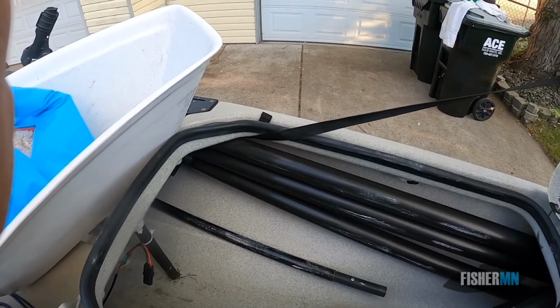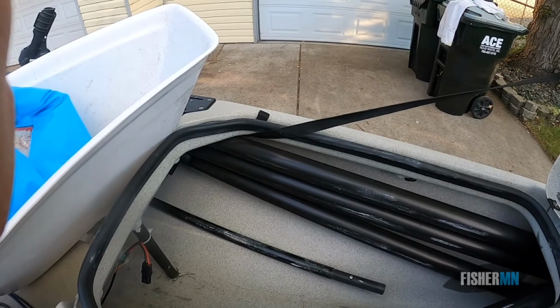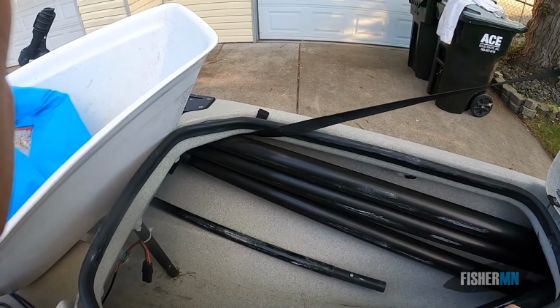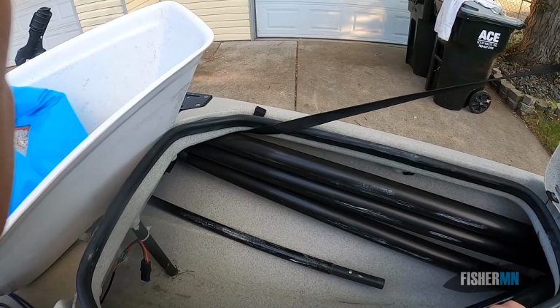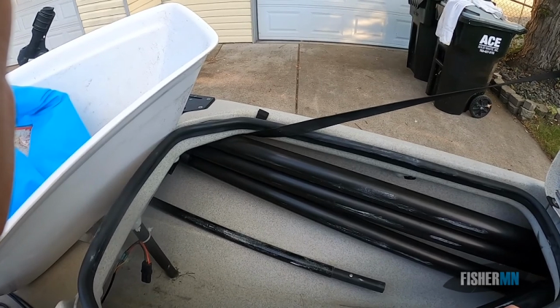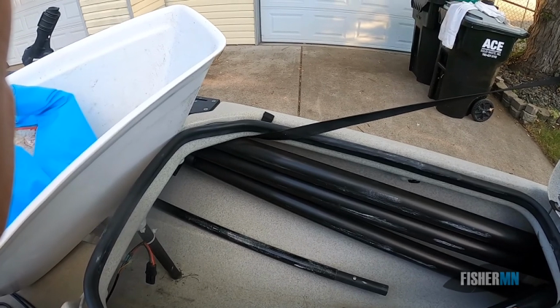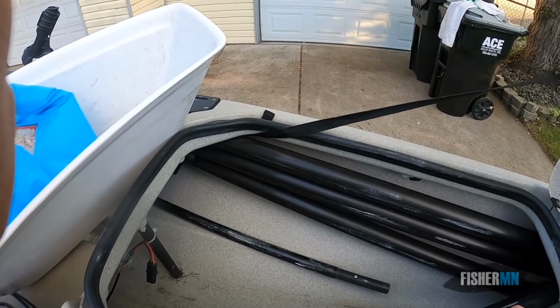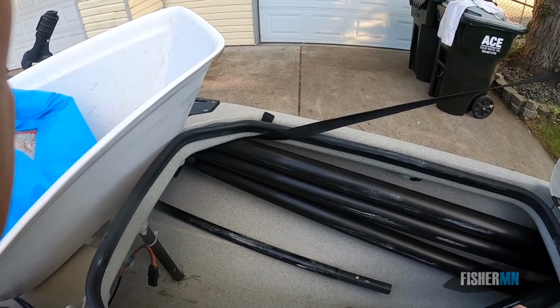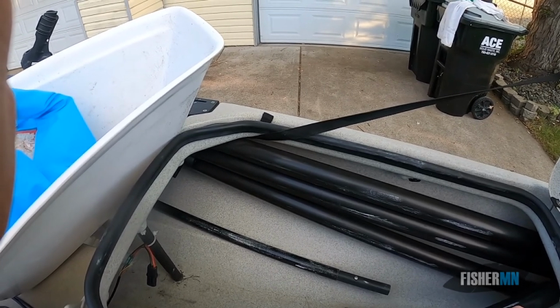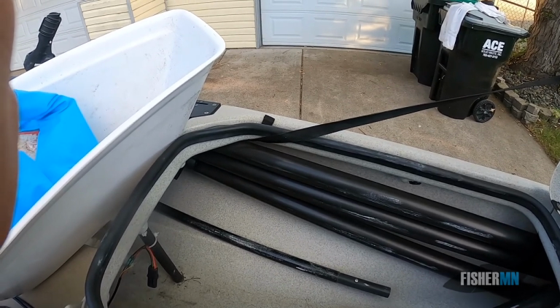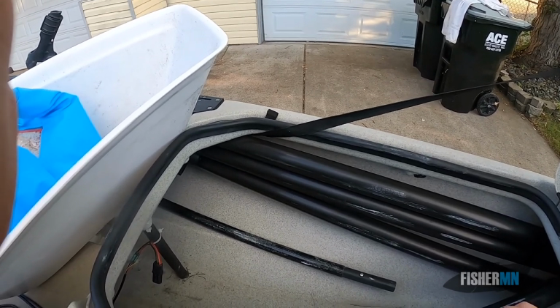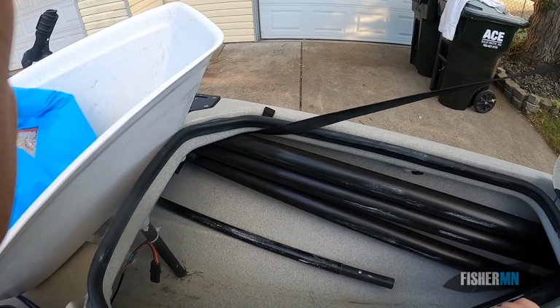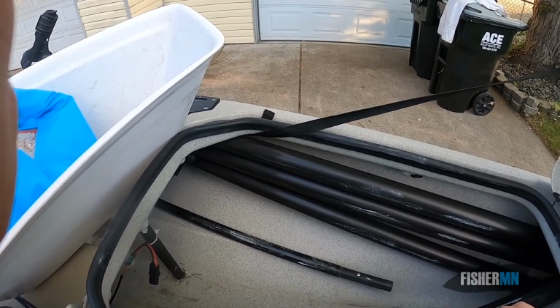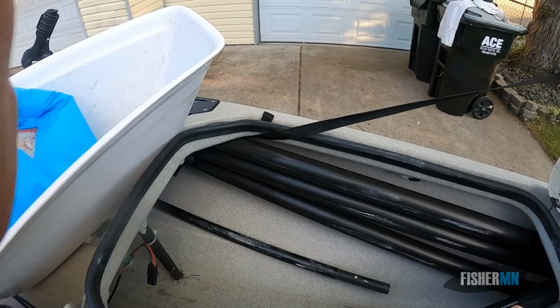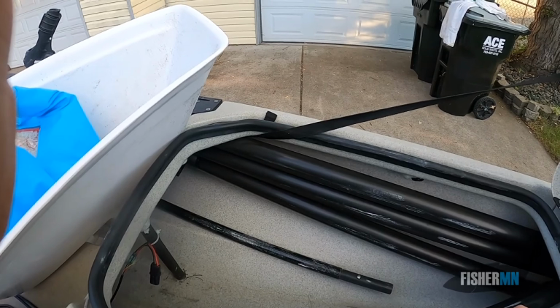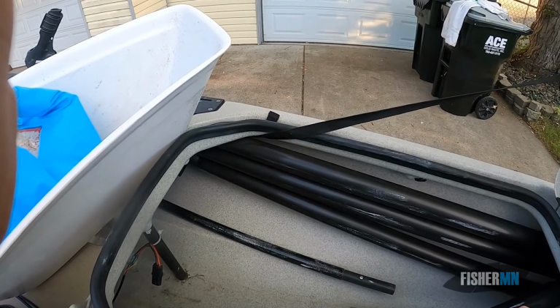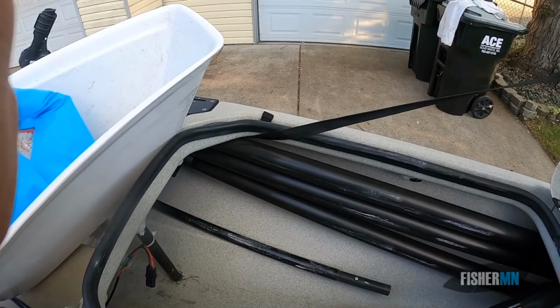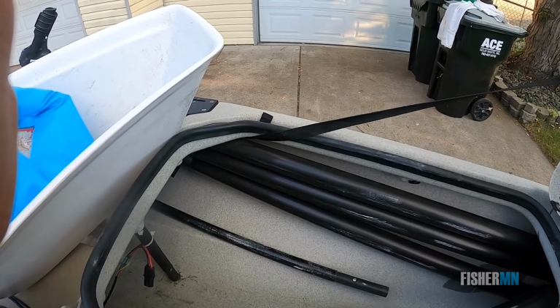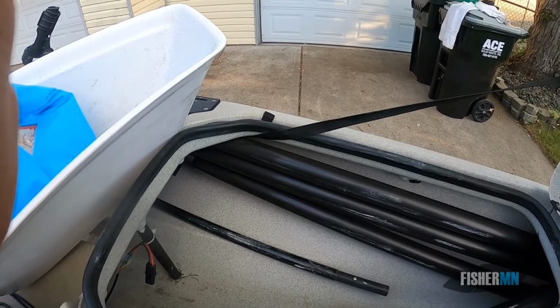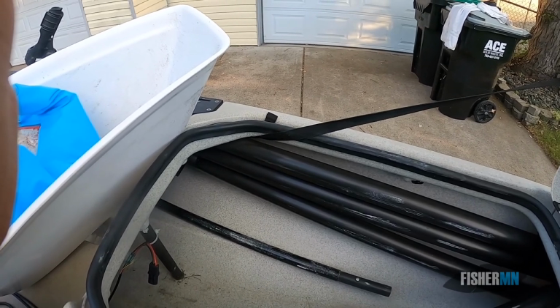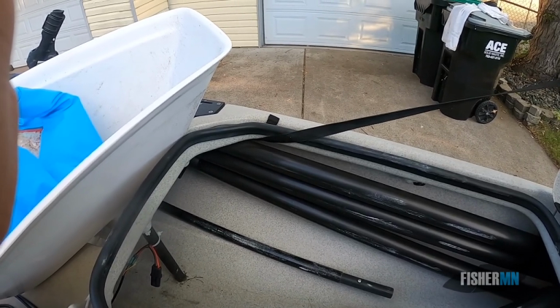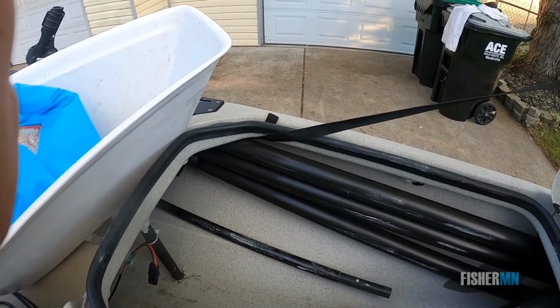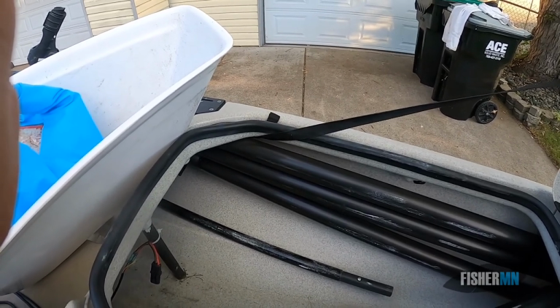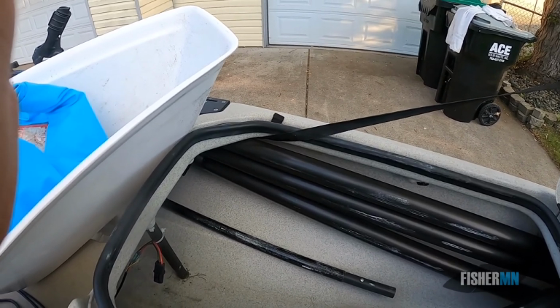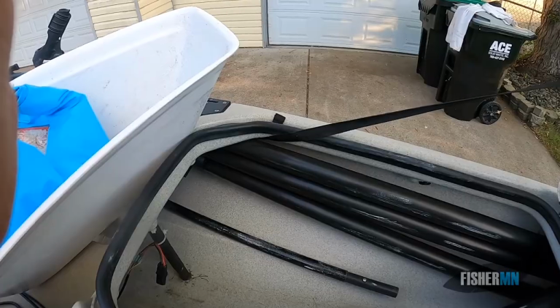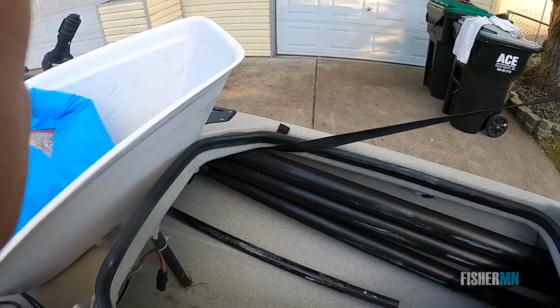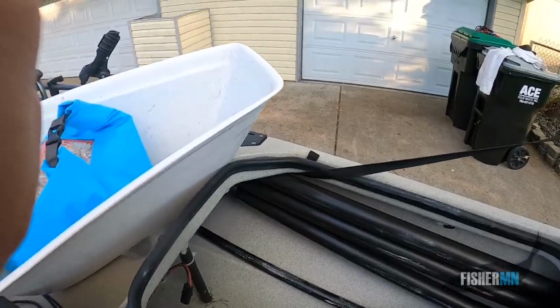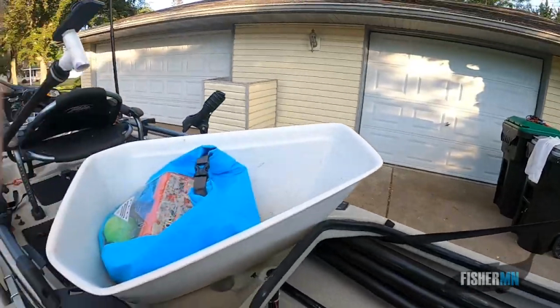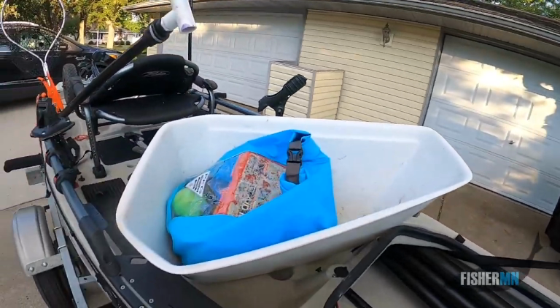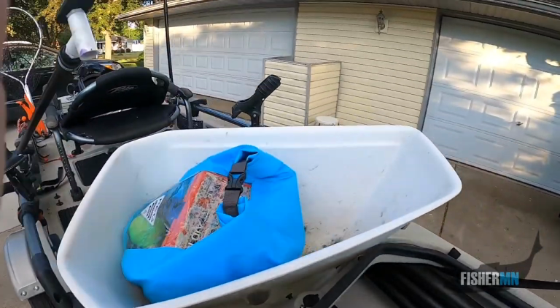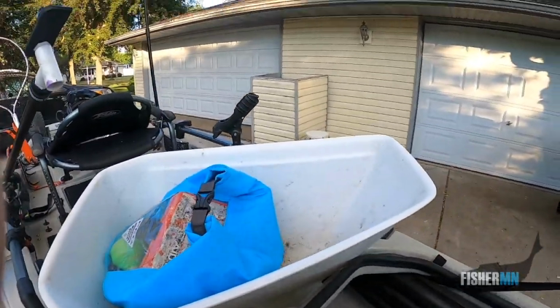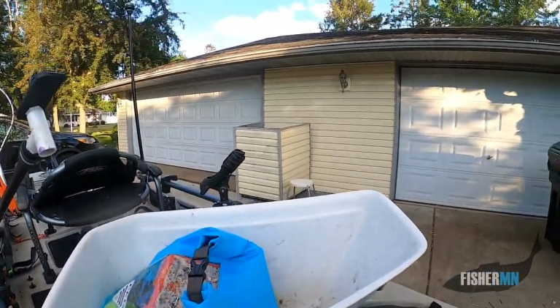Especially on the river, going up current with that double paddle system — it's just a bigger kayak. It works, but it's not something you're going to want to do for a long time. So that doesn't happen too often.